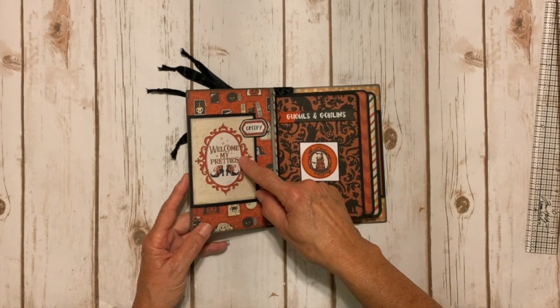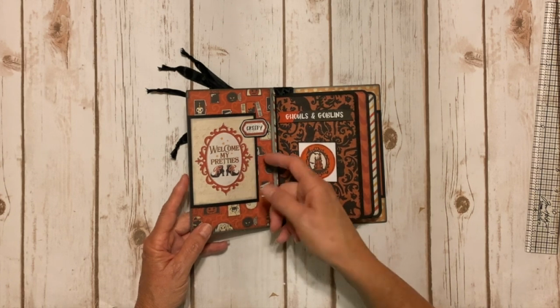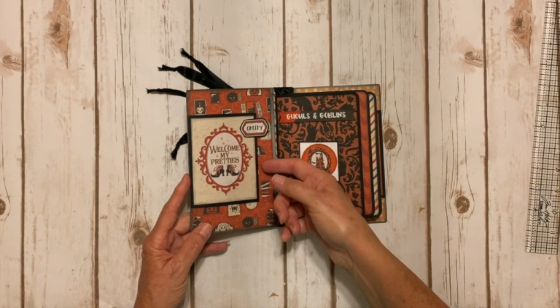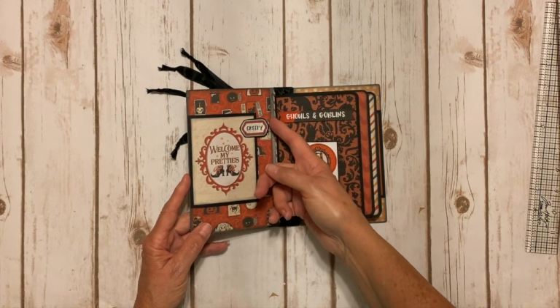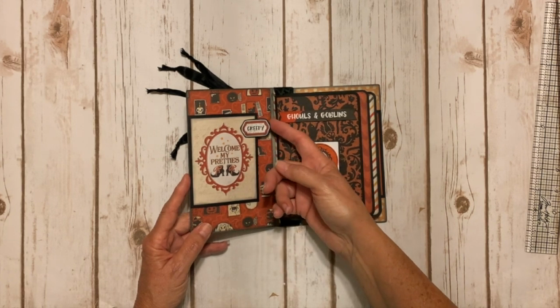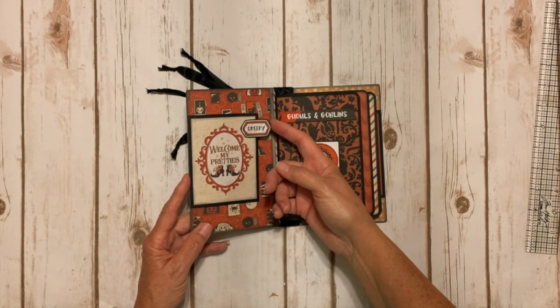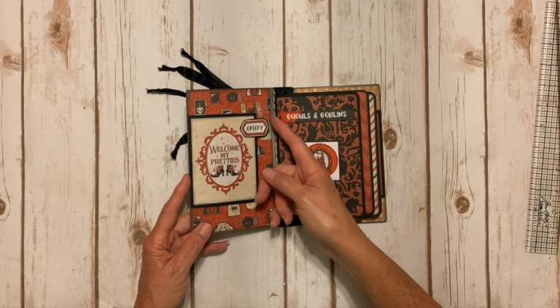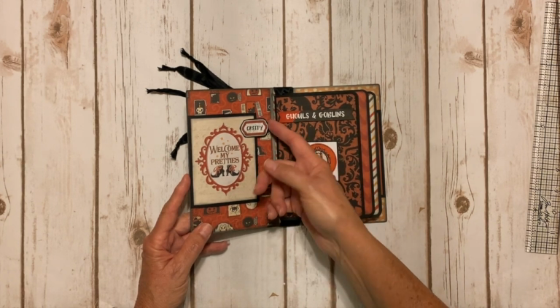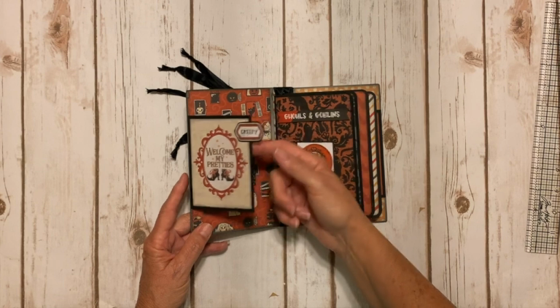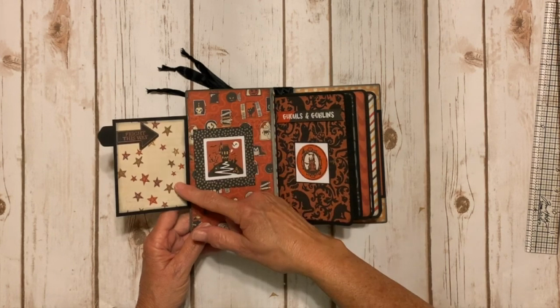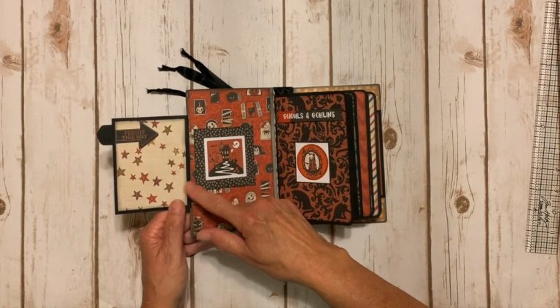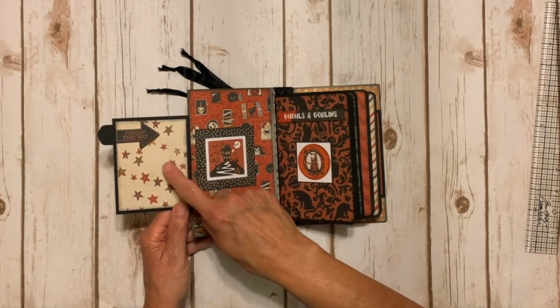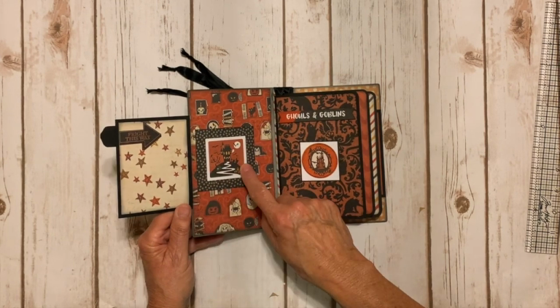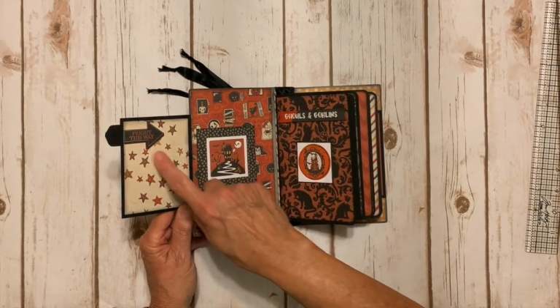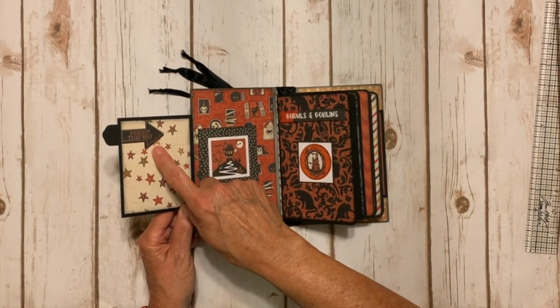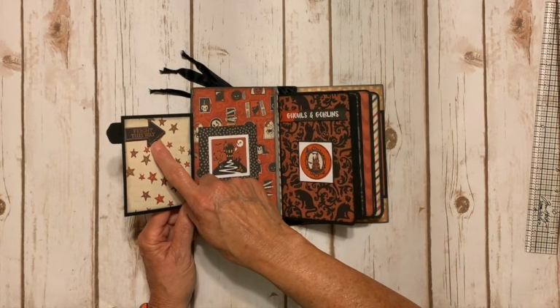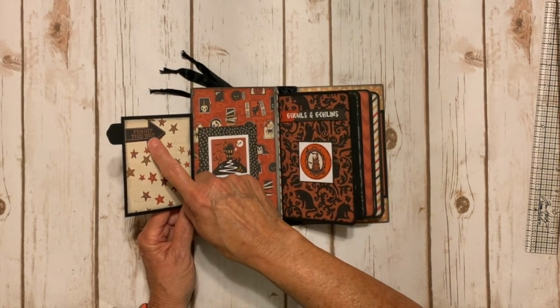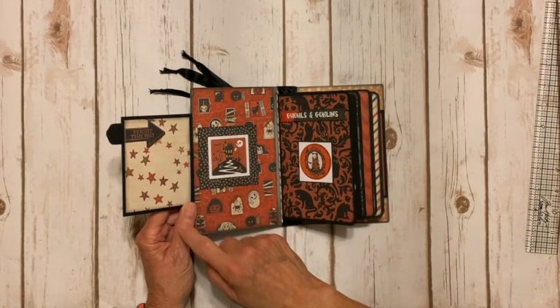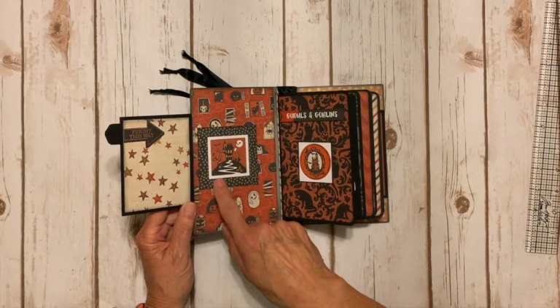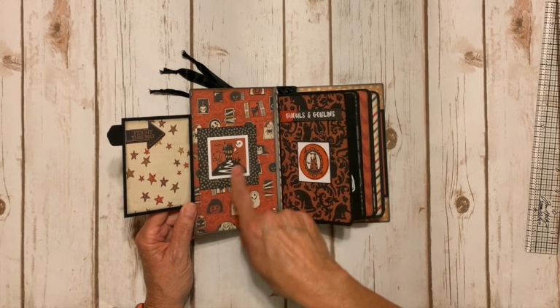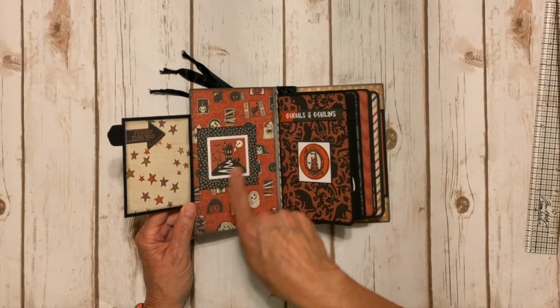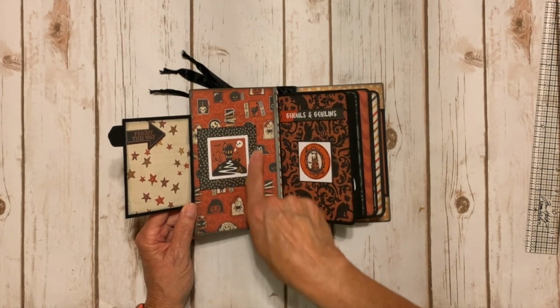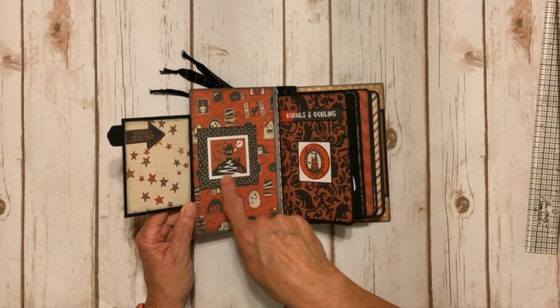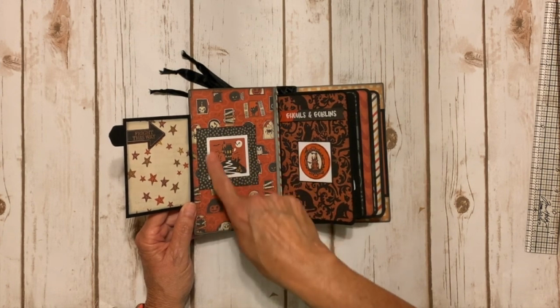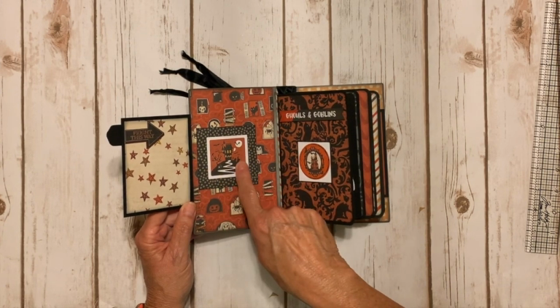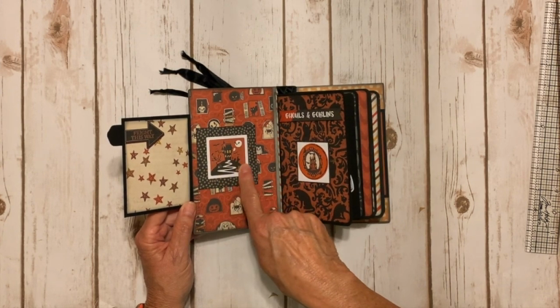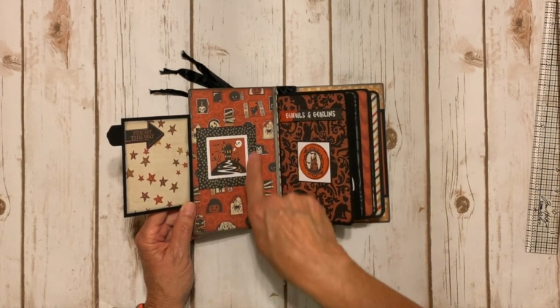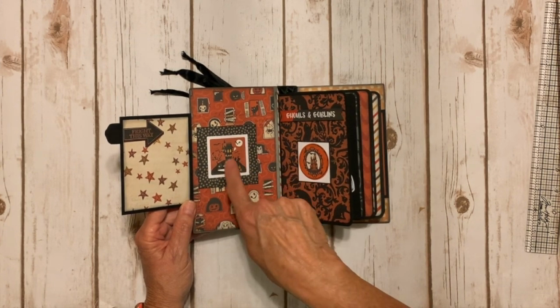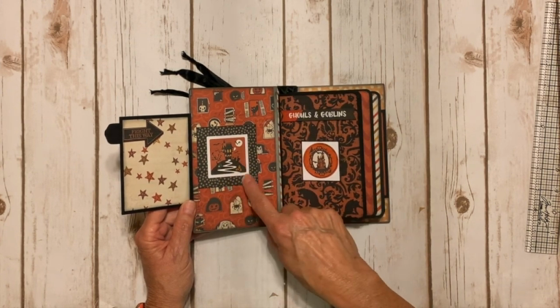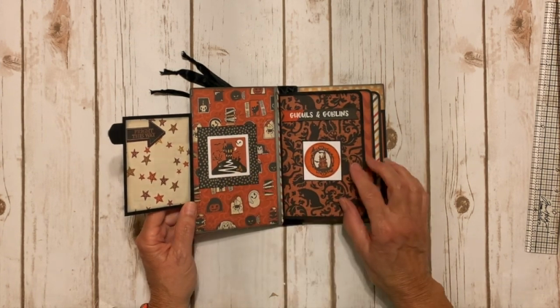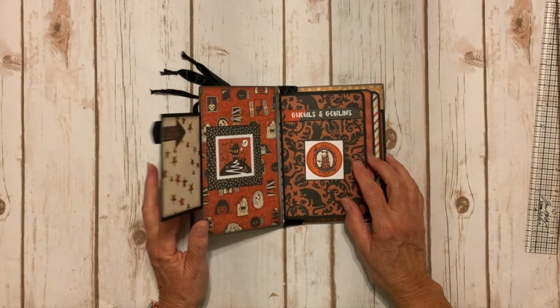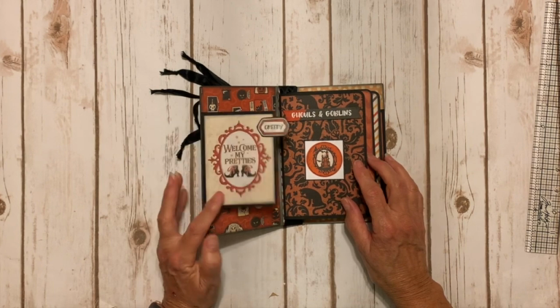I made a little flip page here with a sticker that says 'Creepy,' and I did a little magnet closure. There's another cute sticker that says 'Fright This Way,' and another part of the ephemera pack — a little frame with a cute haunted house in it.